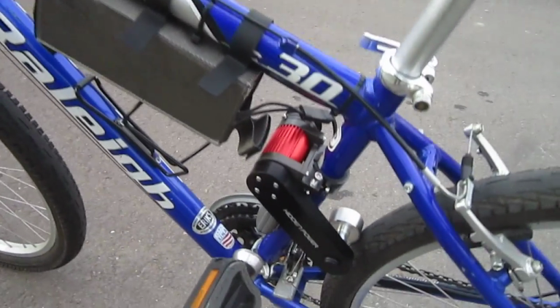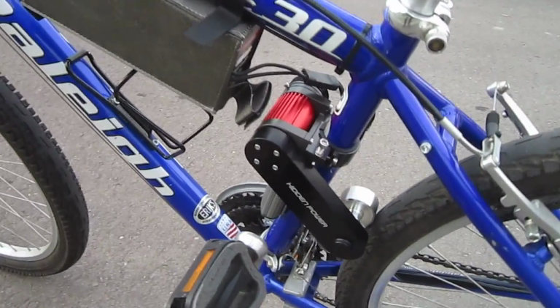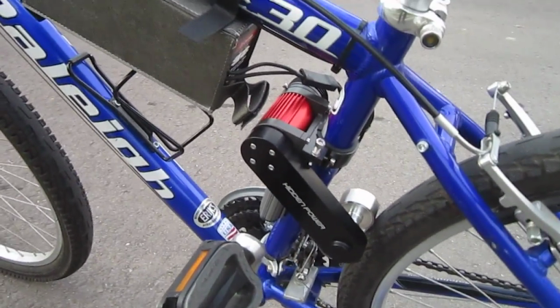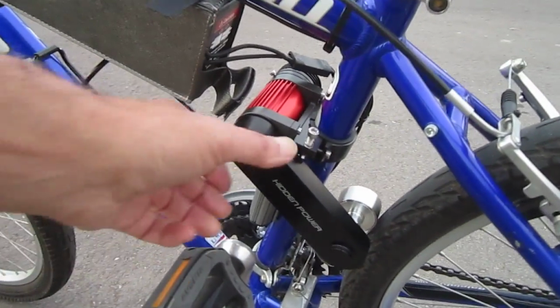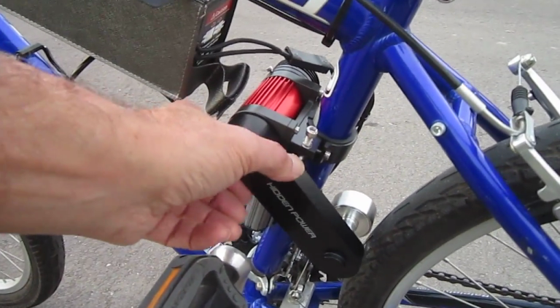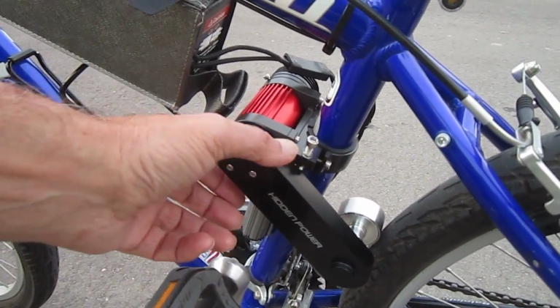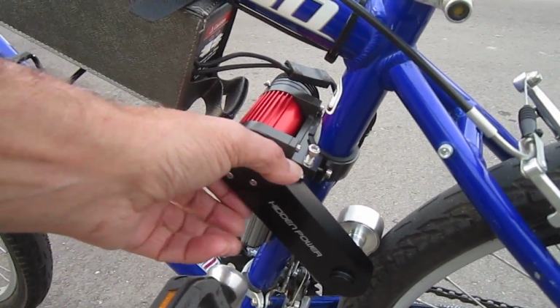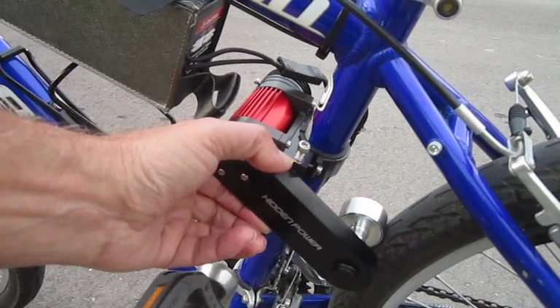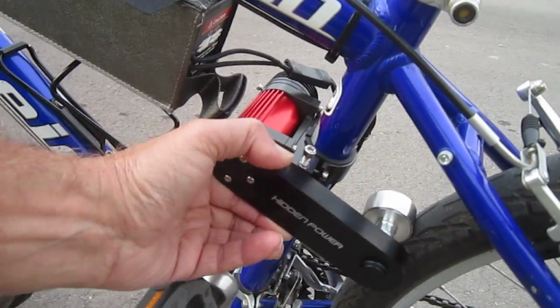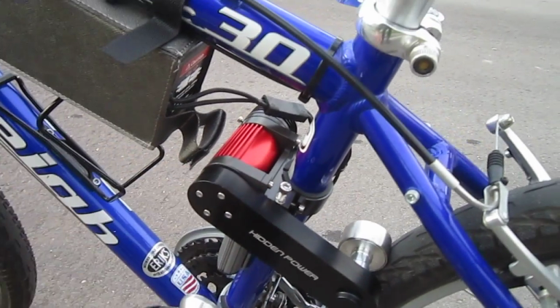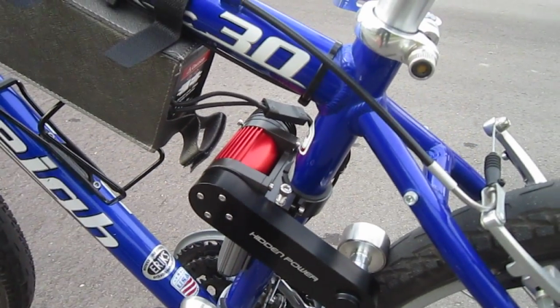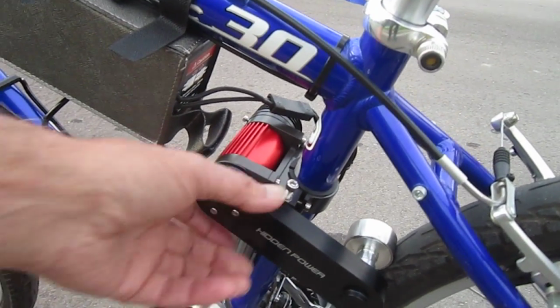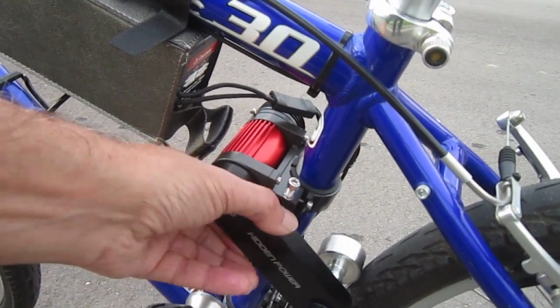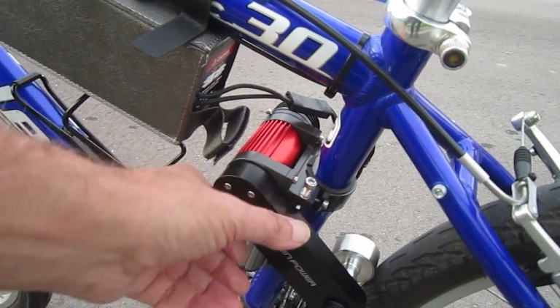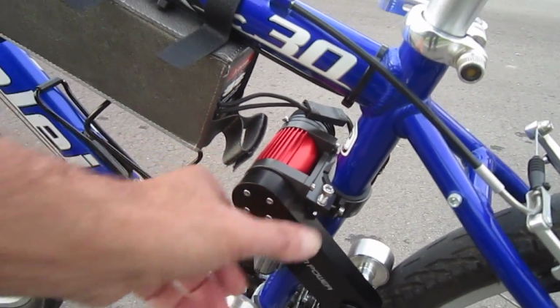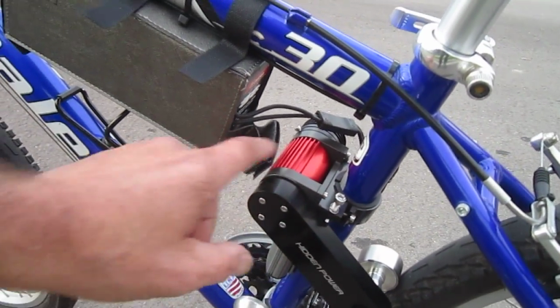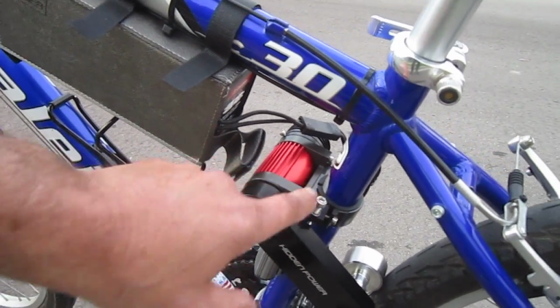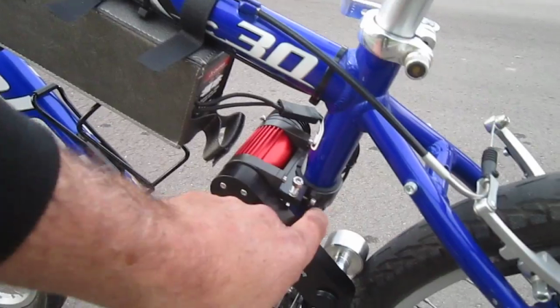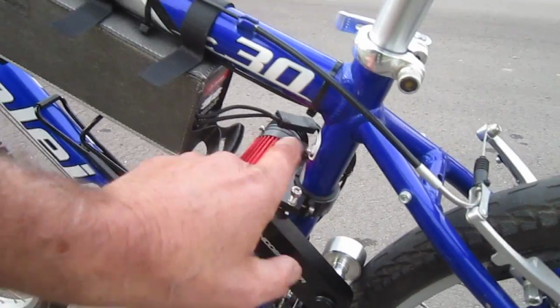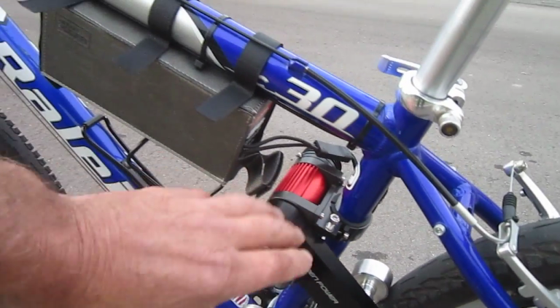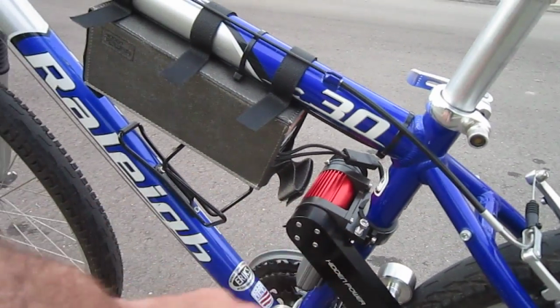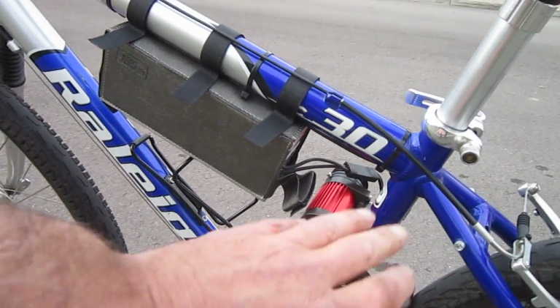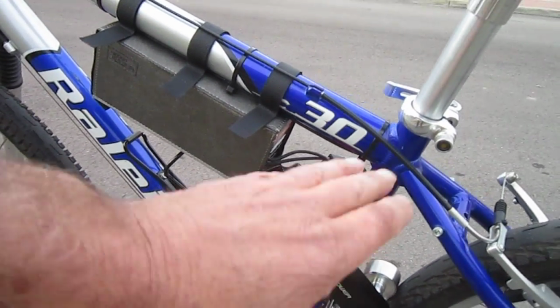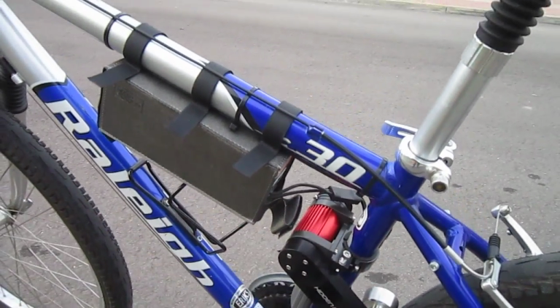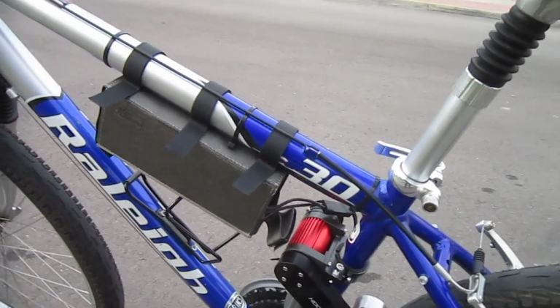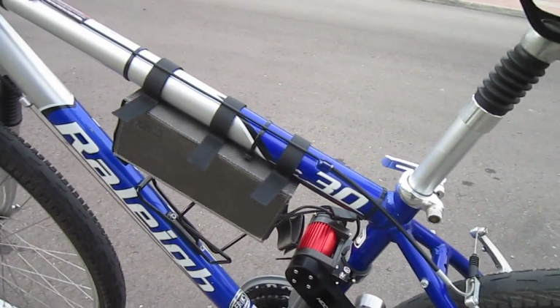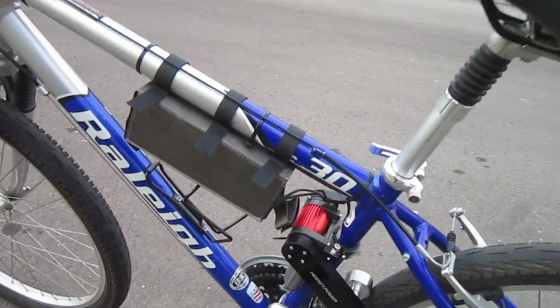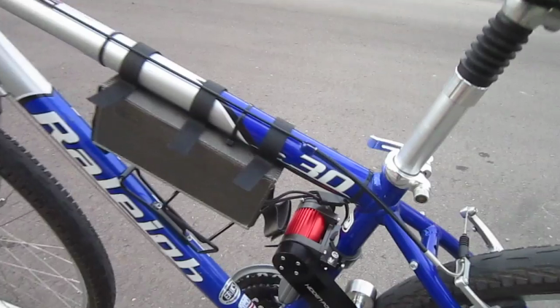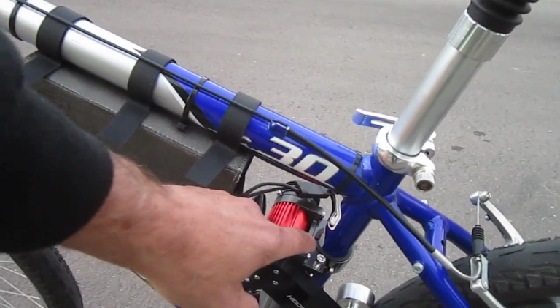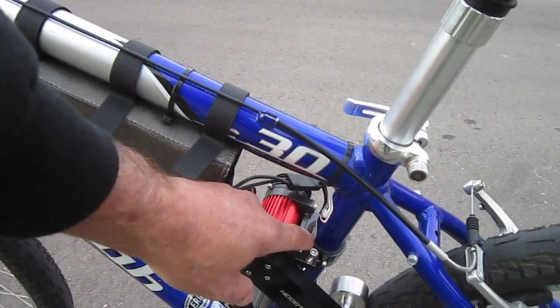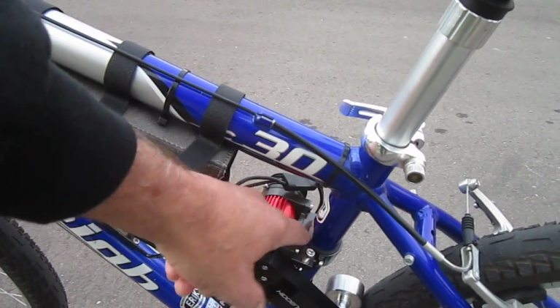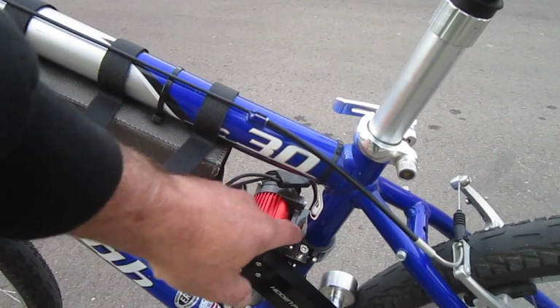When it kicks in, it comes up, locks in place, and runs the motor. You've got a few adjustments here to get everything to work right. You get it on the seat post just the right size, and it does come with three different adapters for seat post sizes.